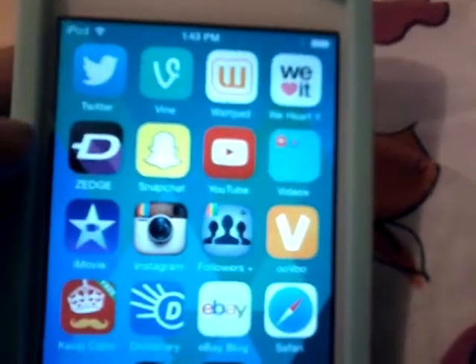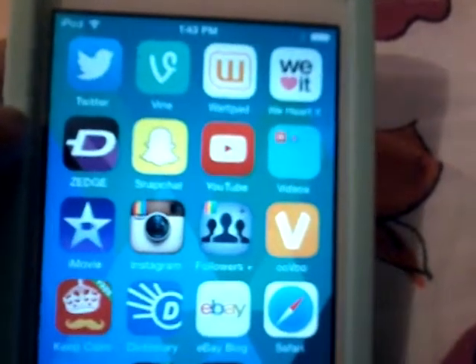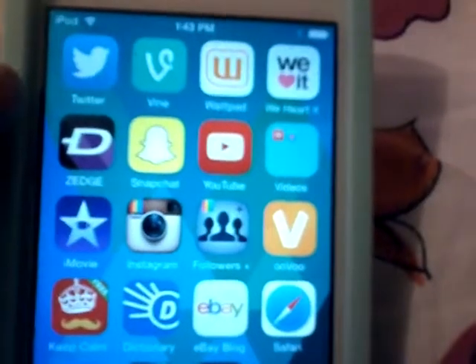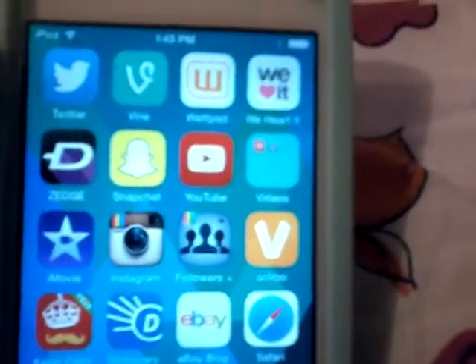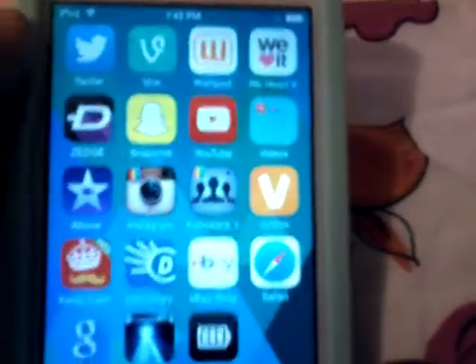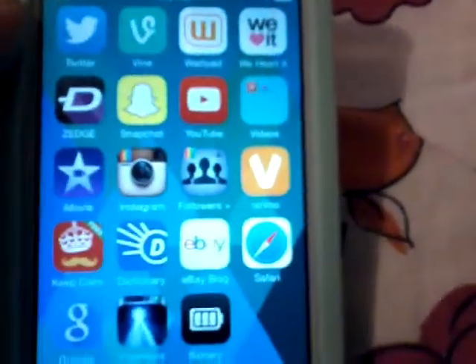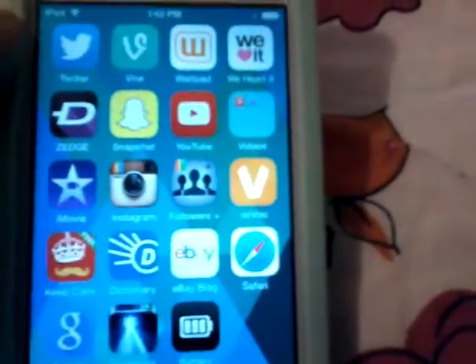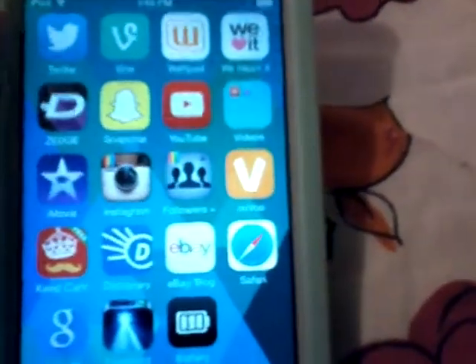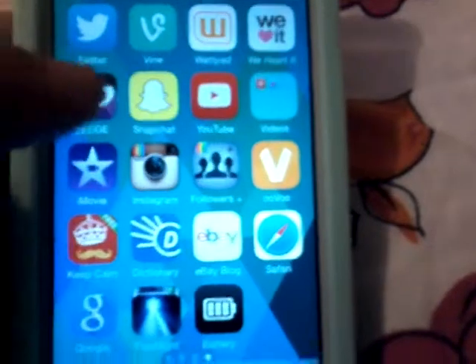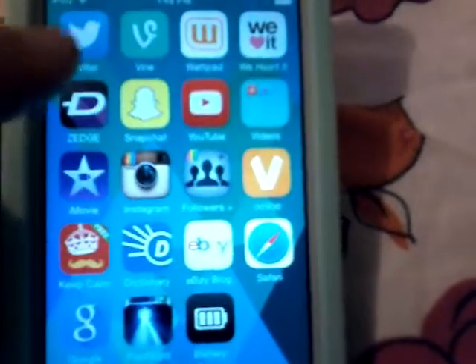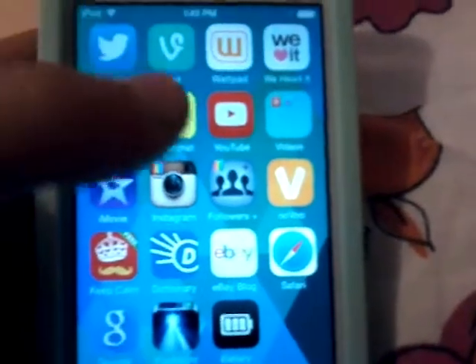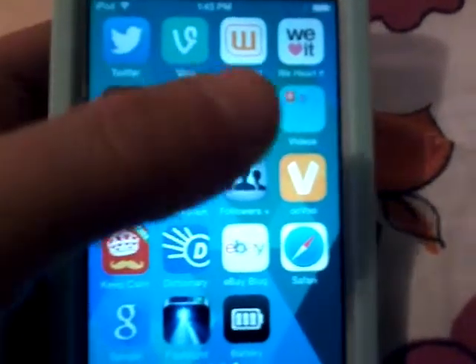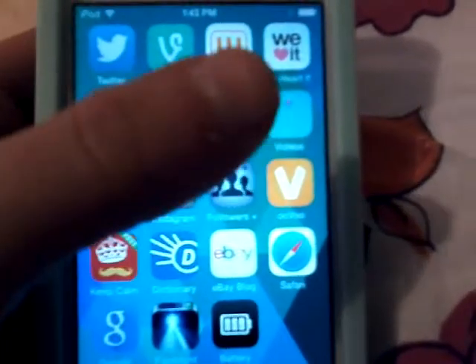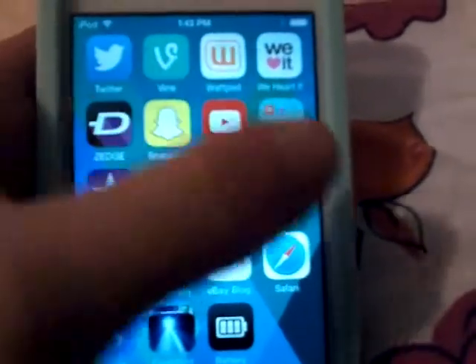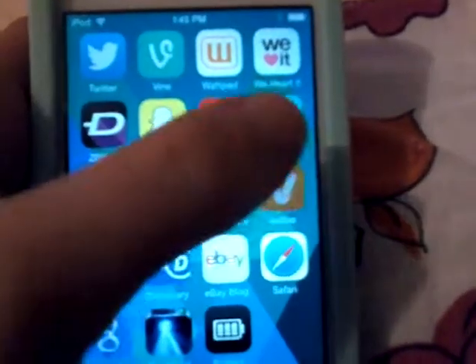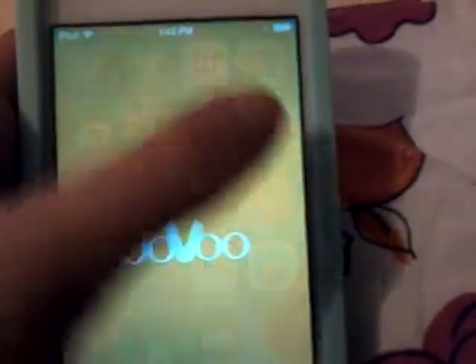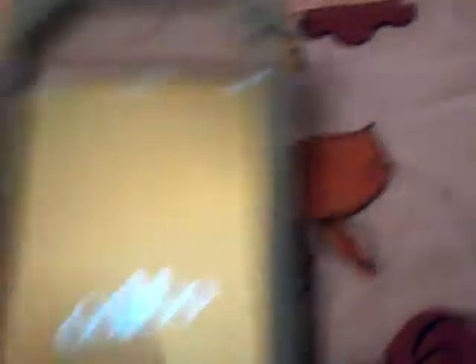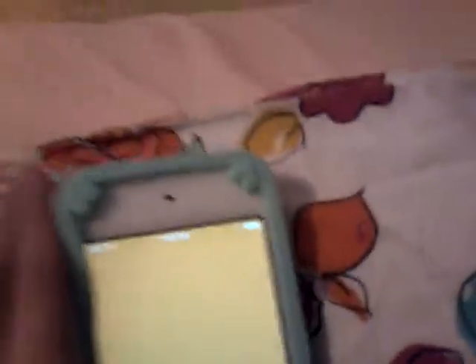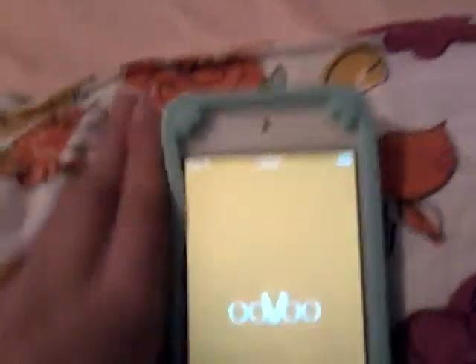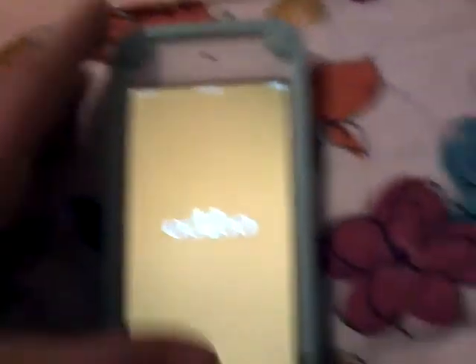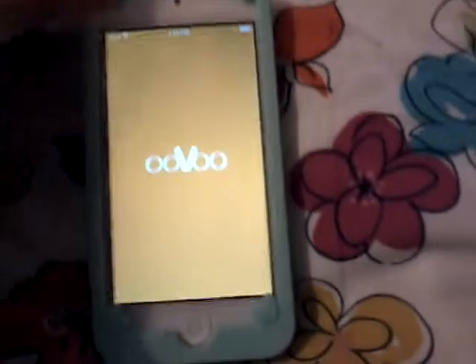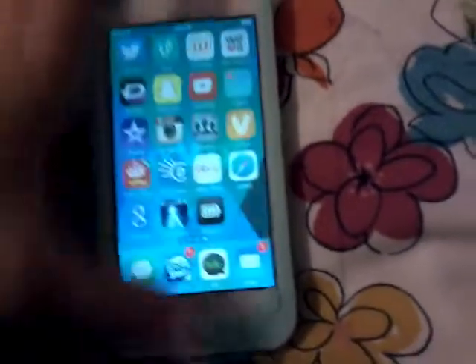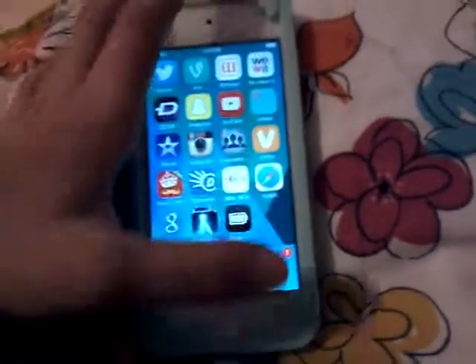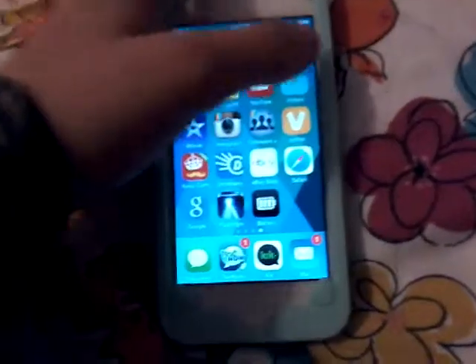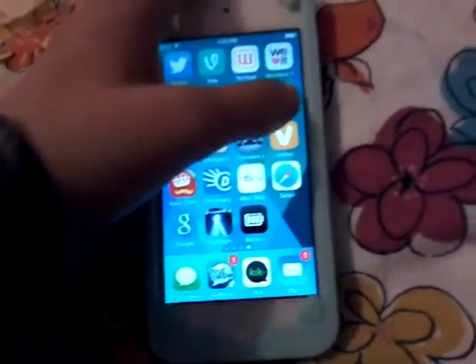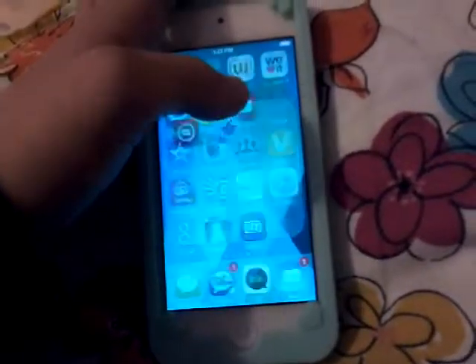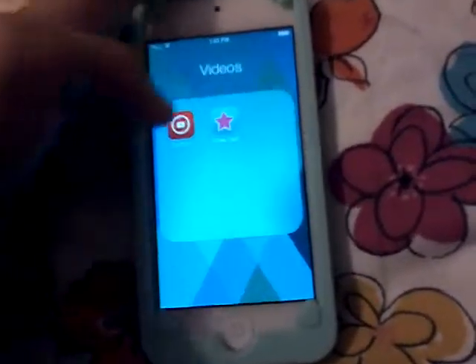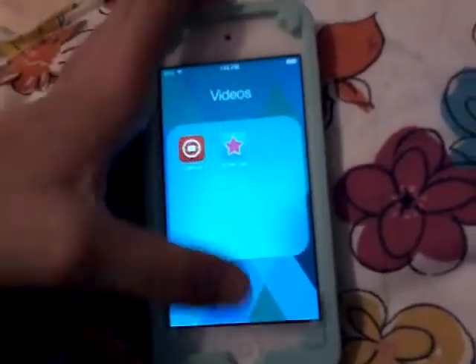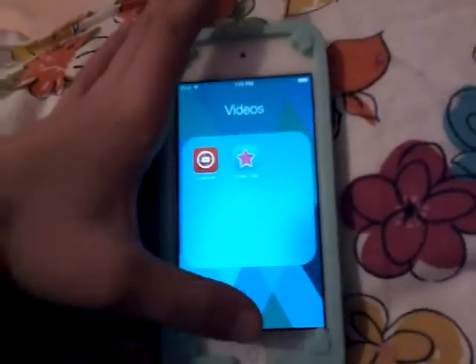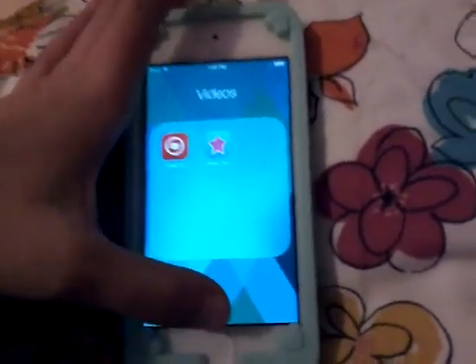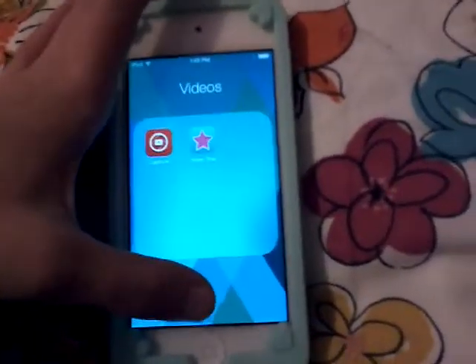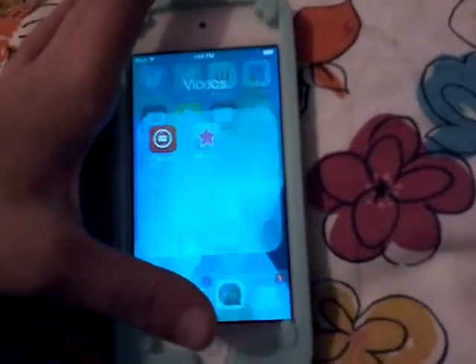Then I have Twitter, Vine, Wattpad, WeHeartIt, Sedge, Snapchat, YouTube, and then a Videos folder which has Video Star and YouTube Capture.